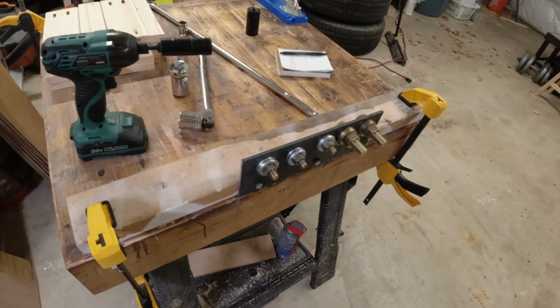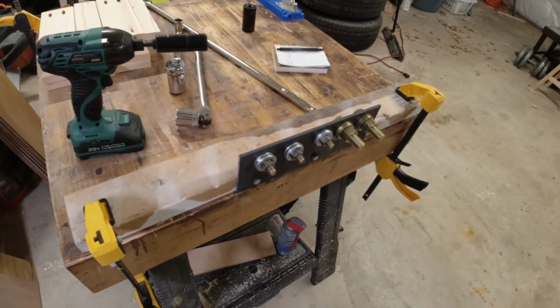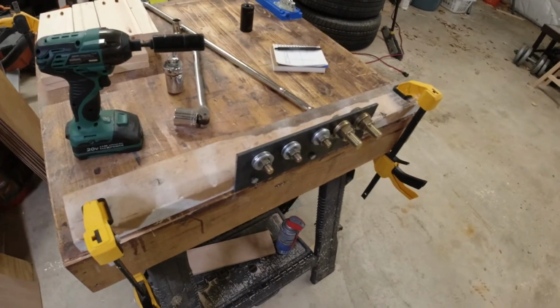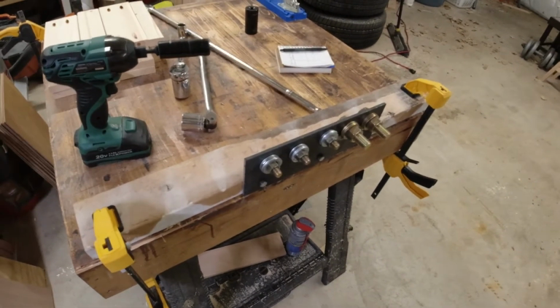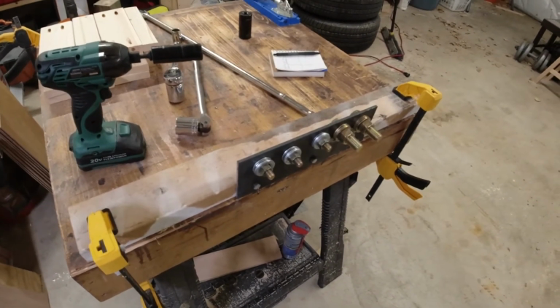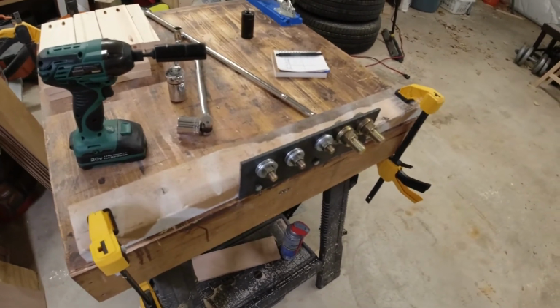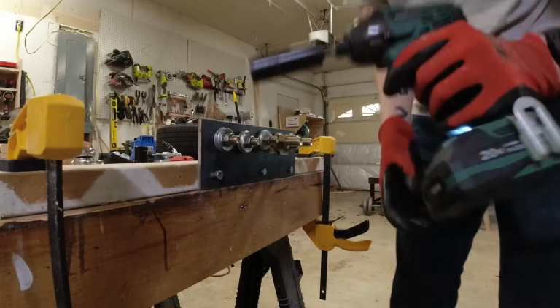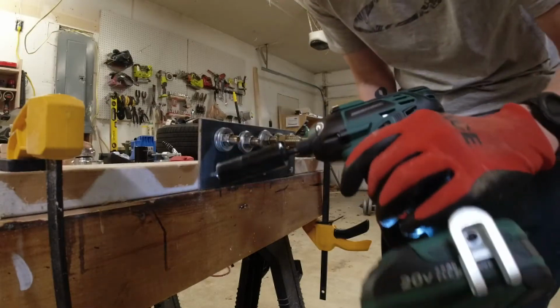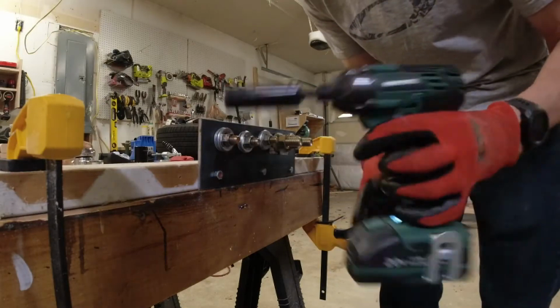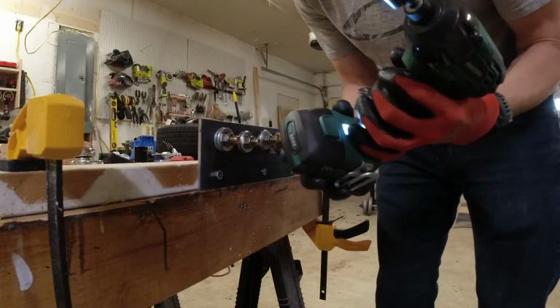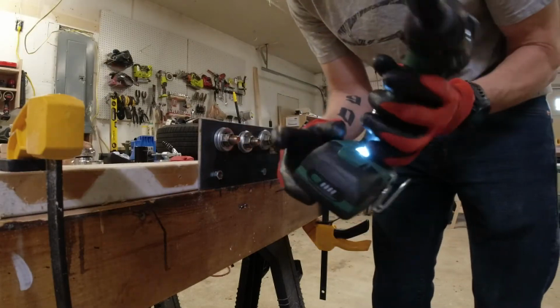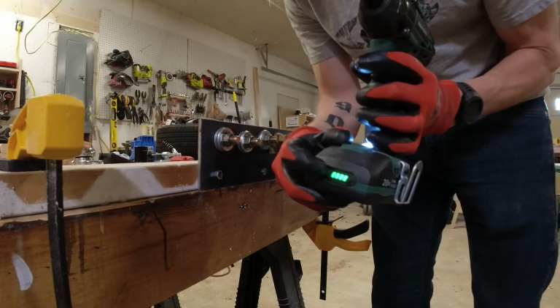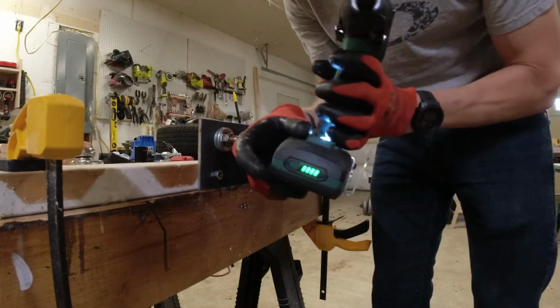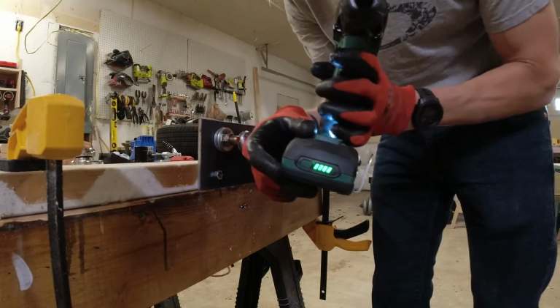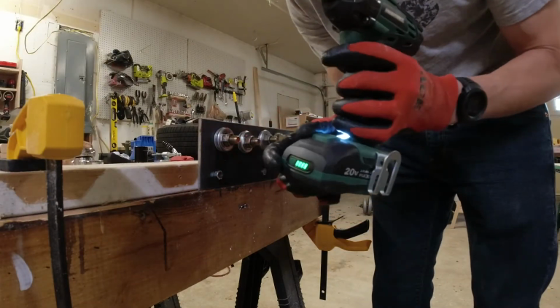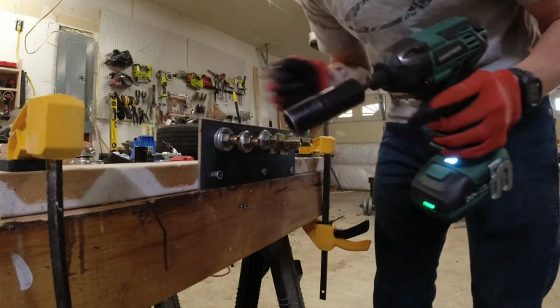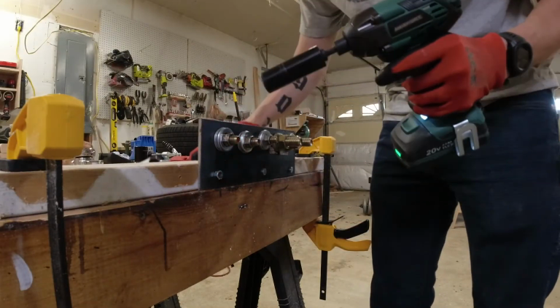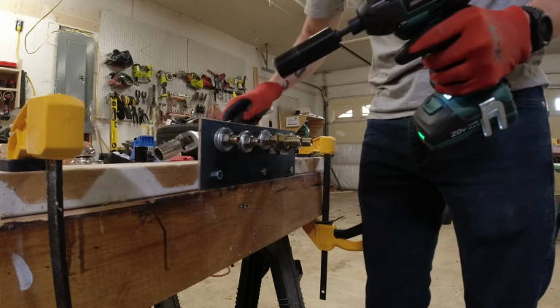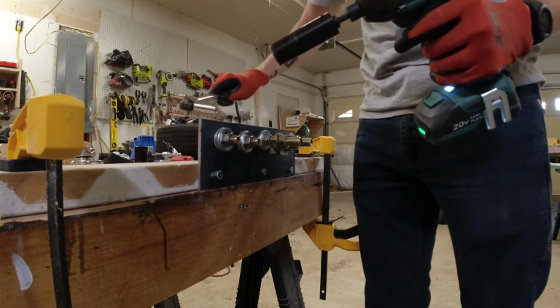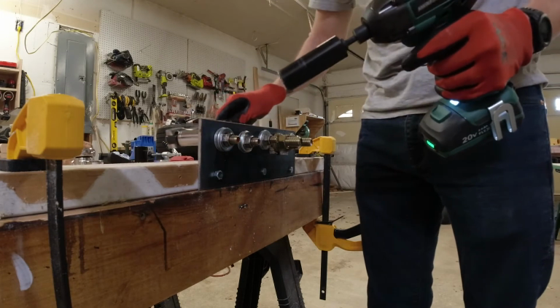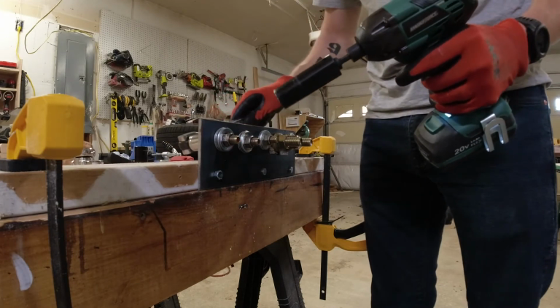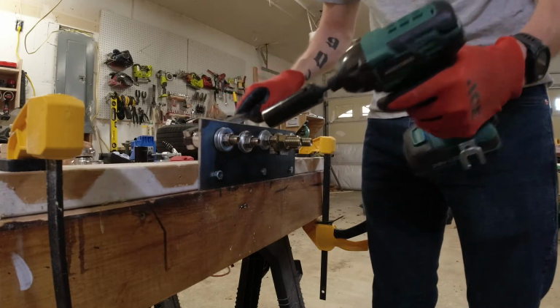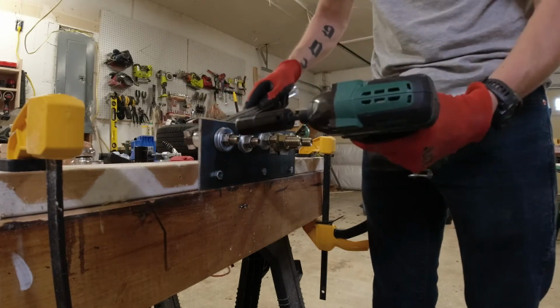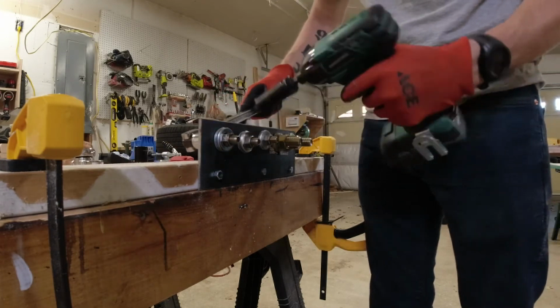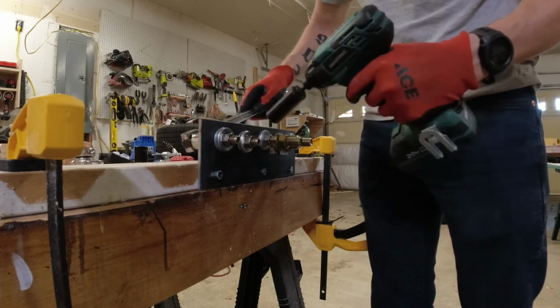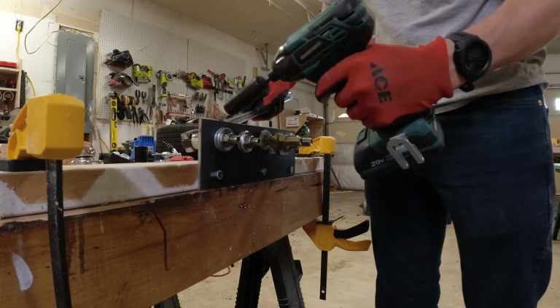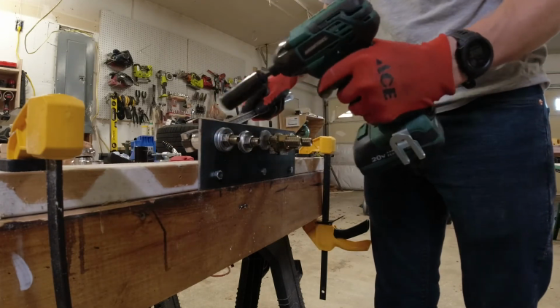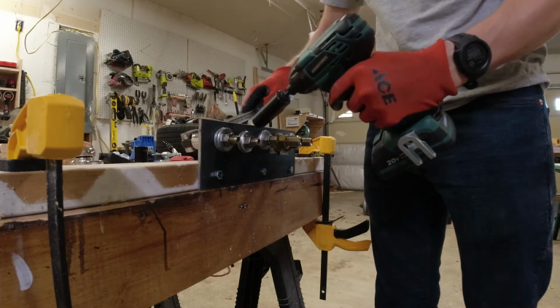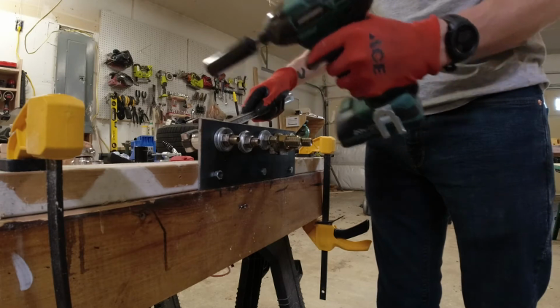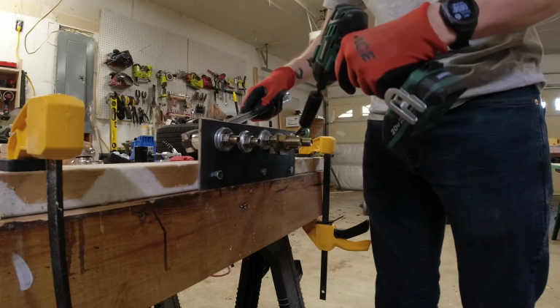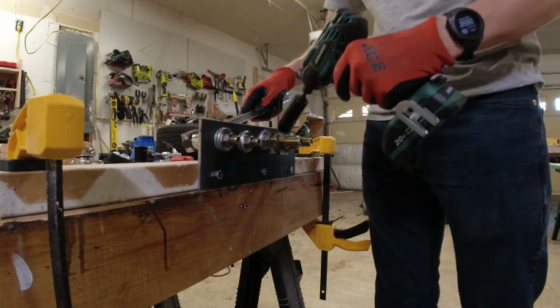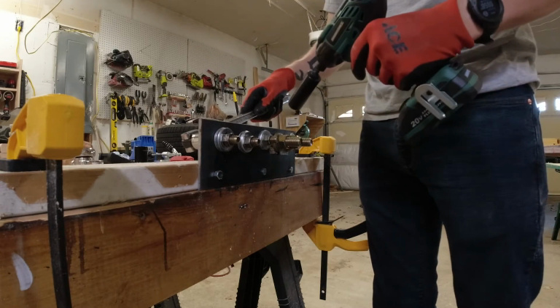Alright, 2 amp-hour battery, full charge on all four bars — let's go. Five seconds per bolt for the 3/8-inch and the larger fasteners.